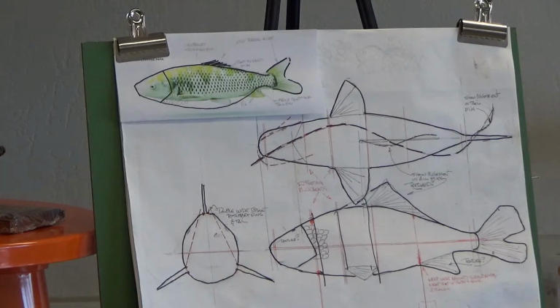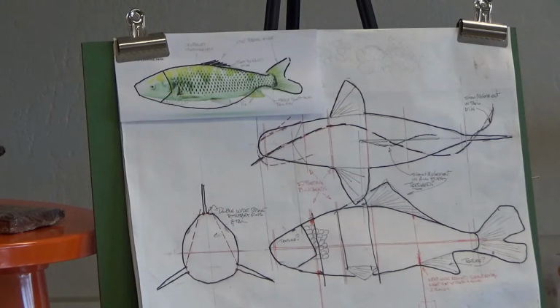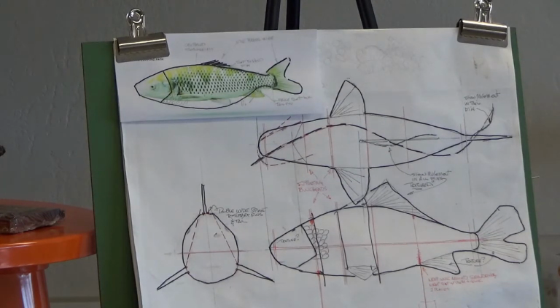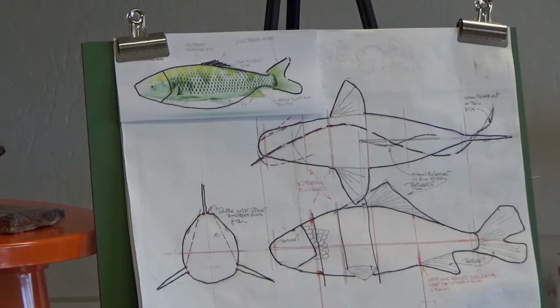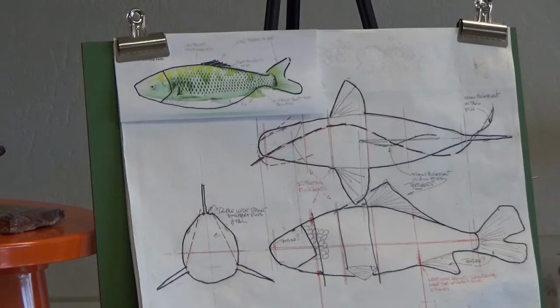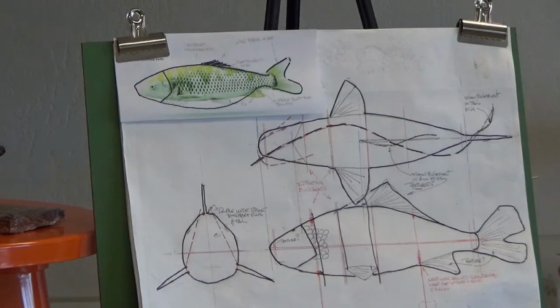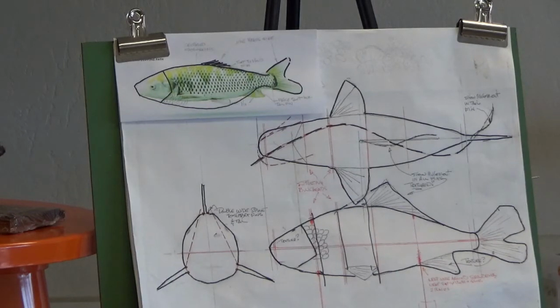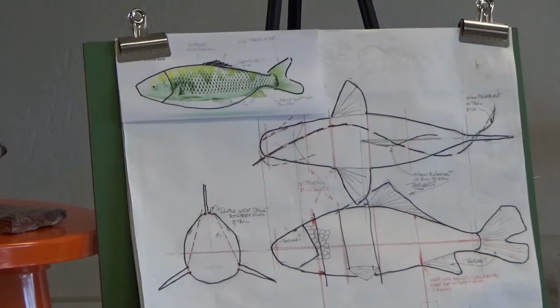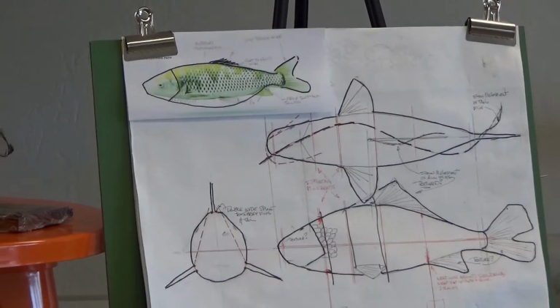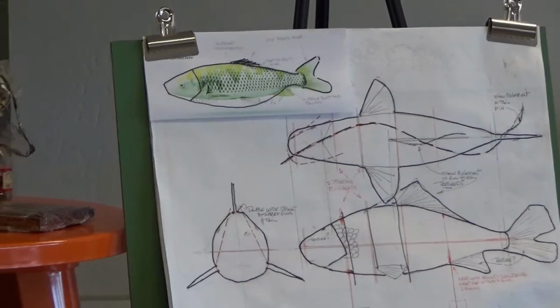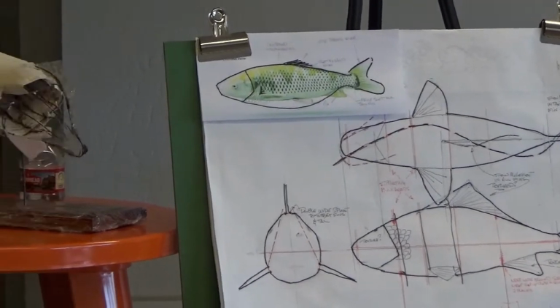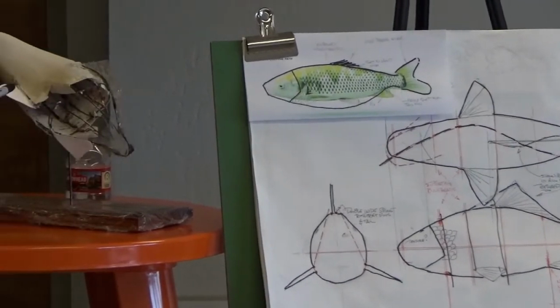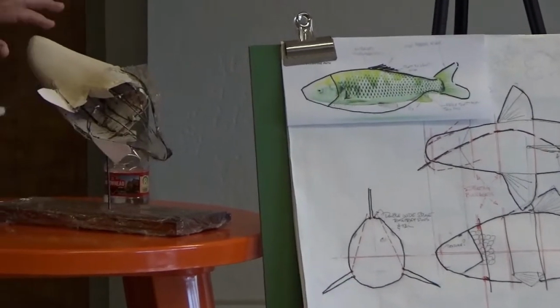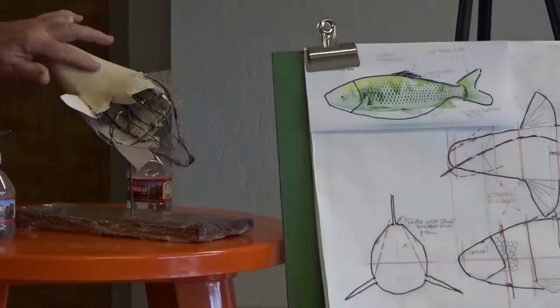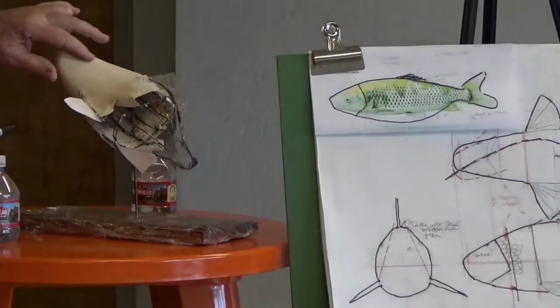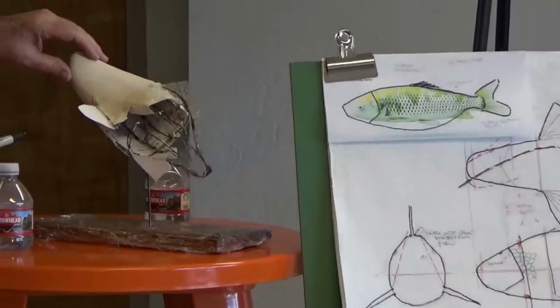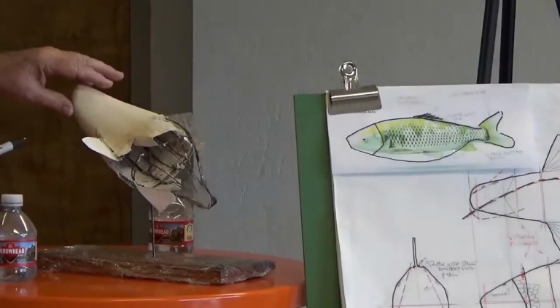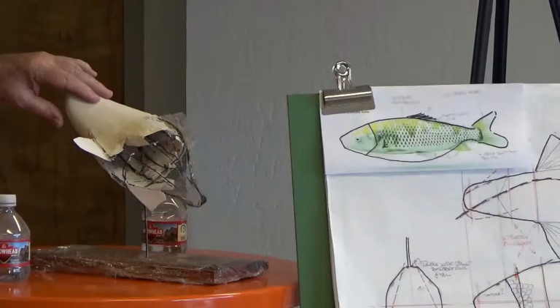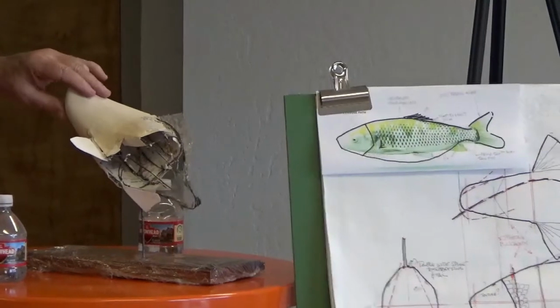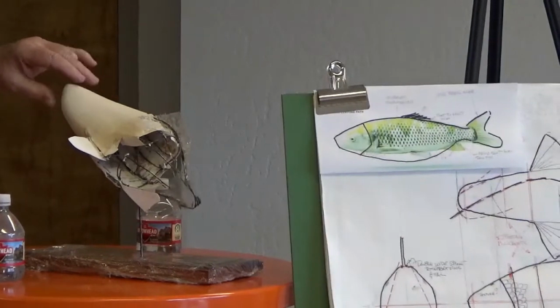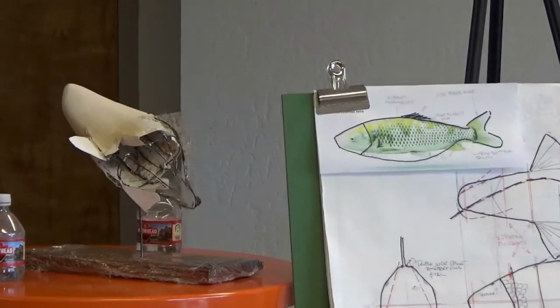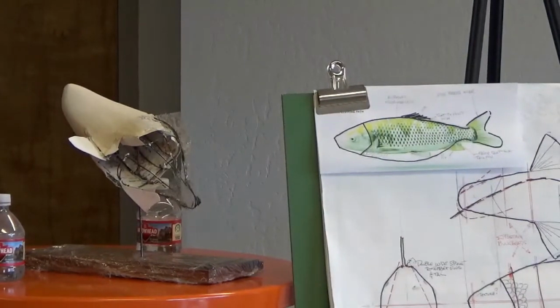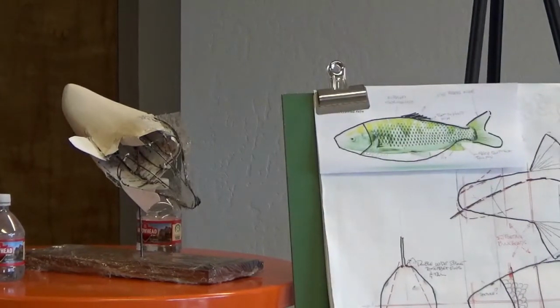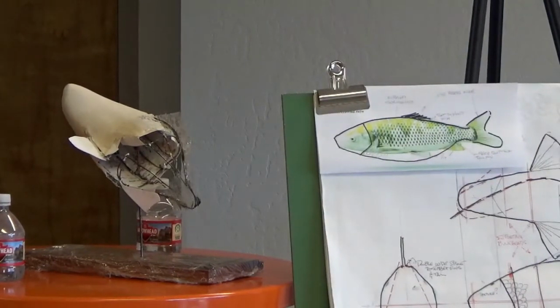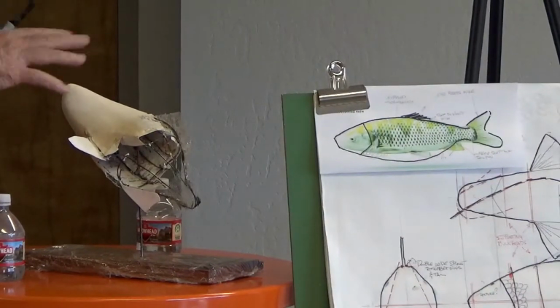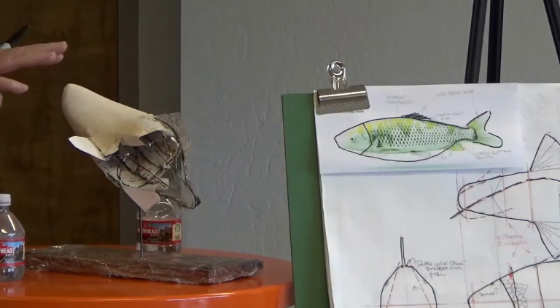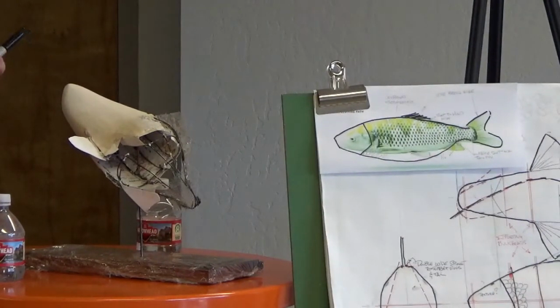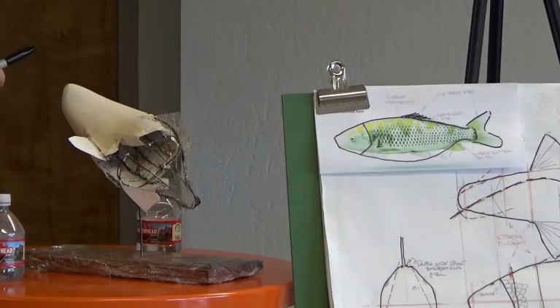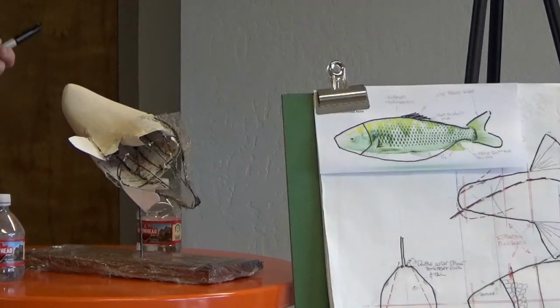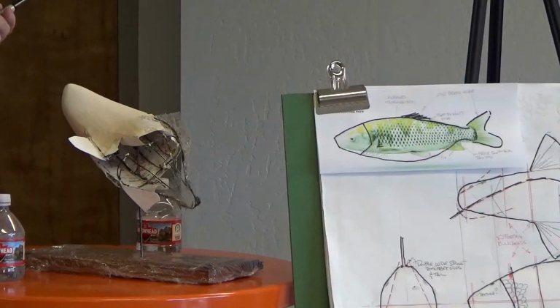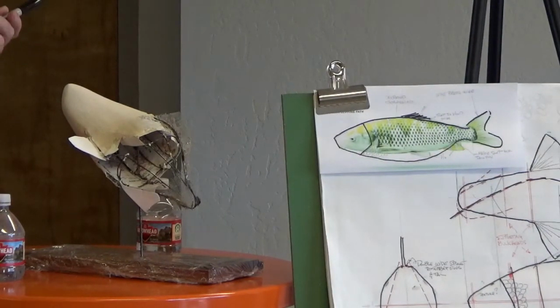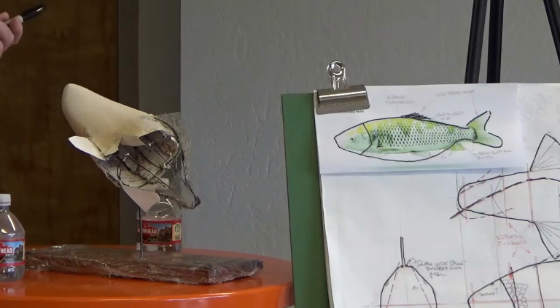And applied the business cards. Then started putting the wood filler over the top of that. And then you just sand it off. Pretty easy.